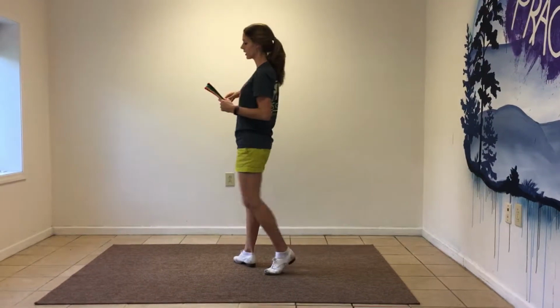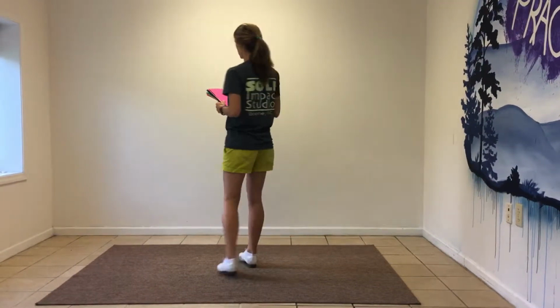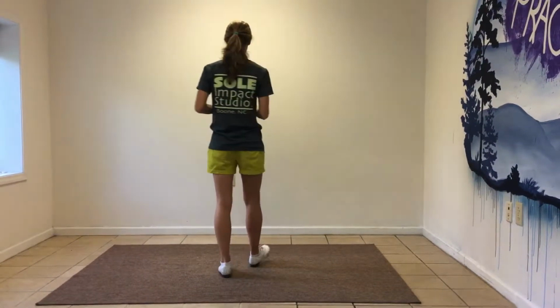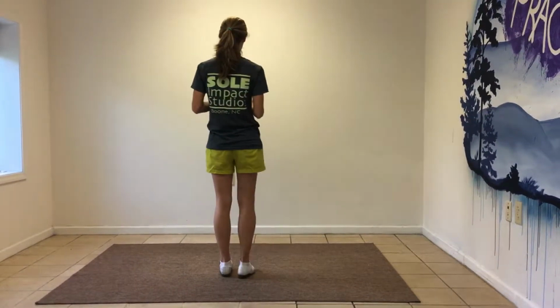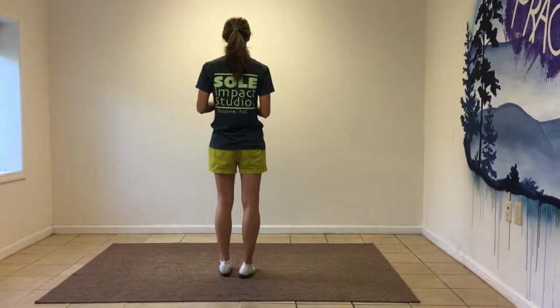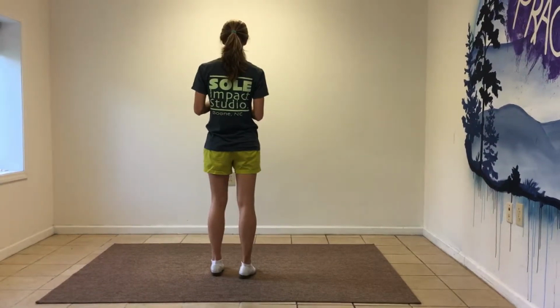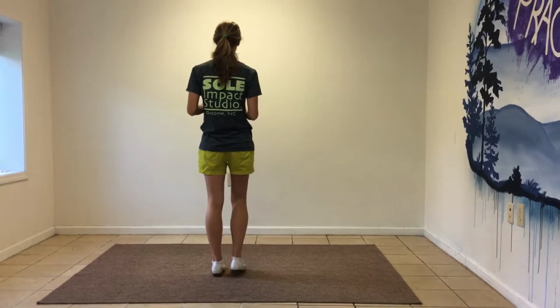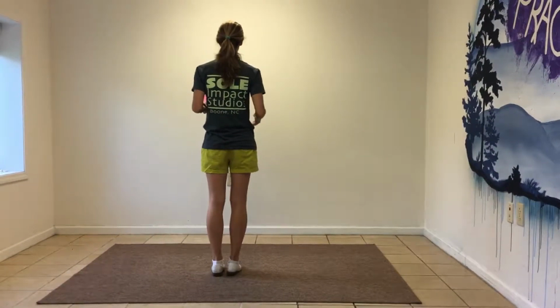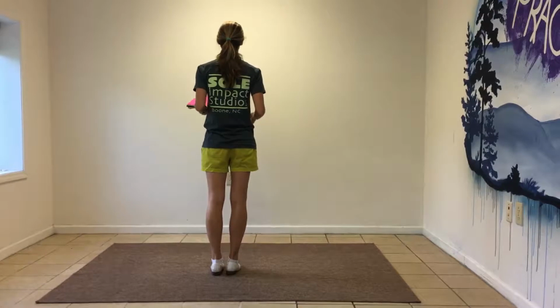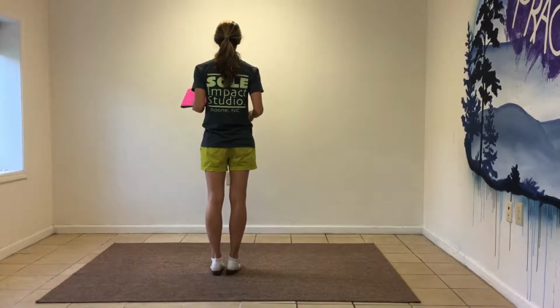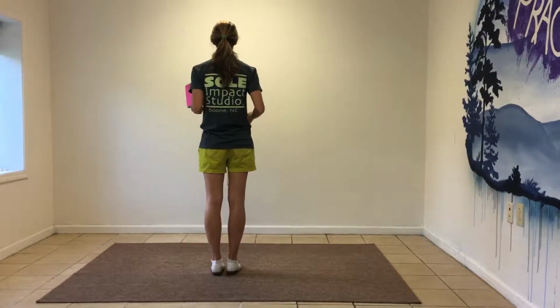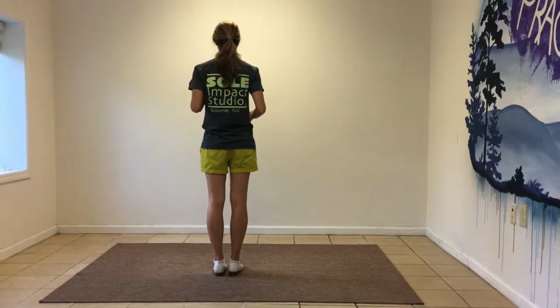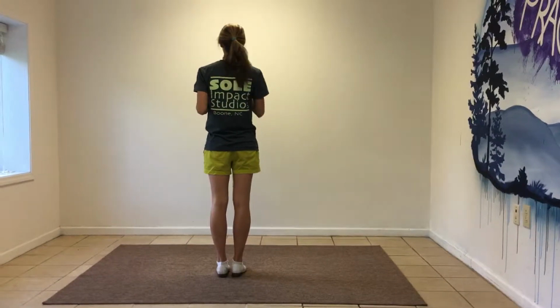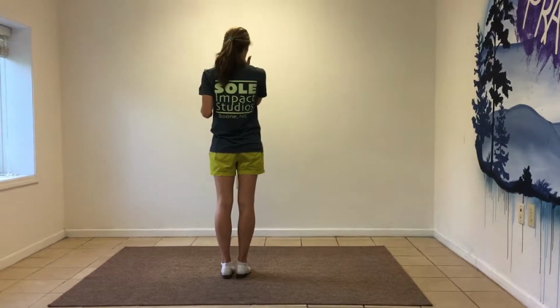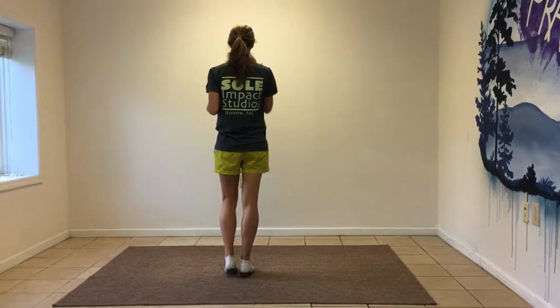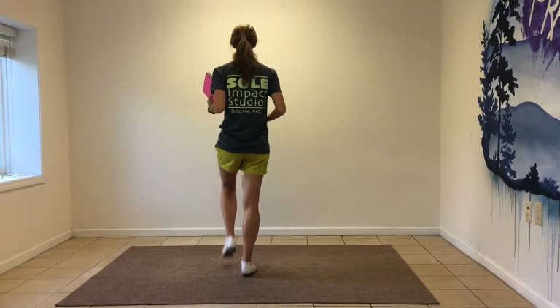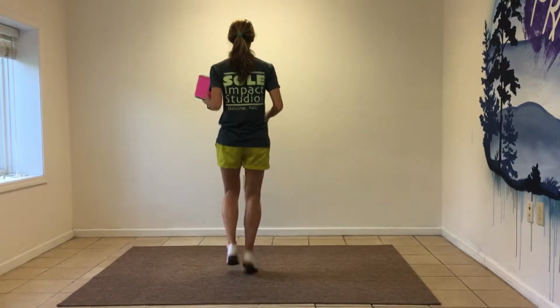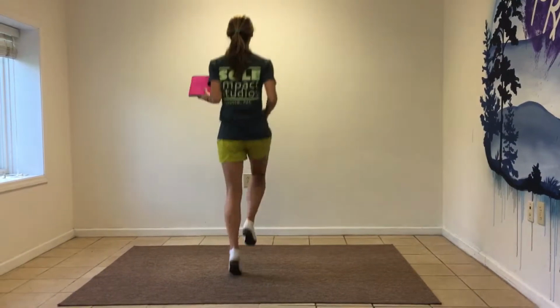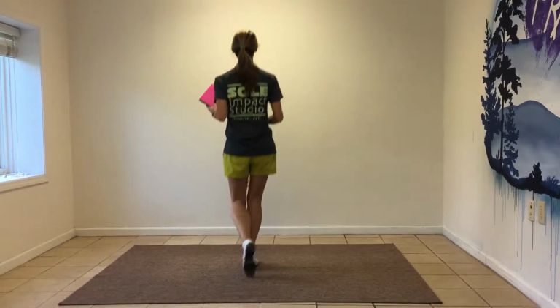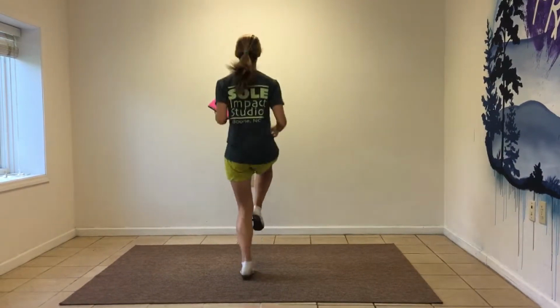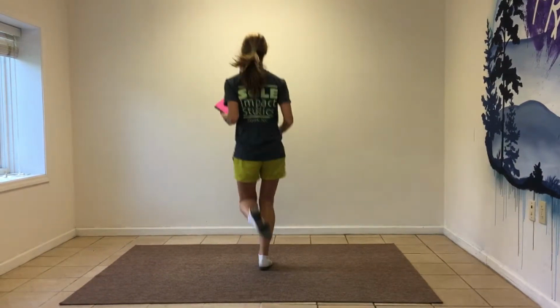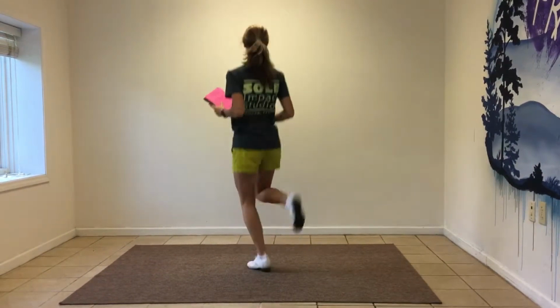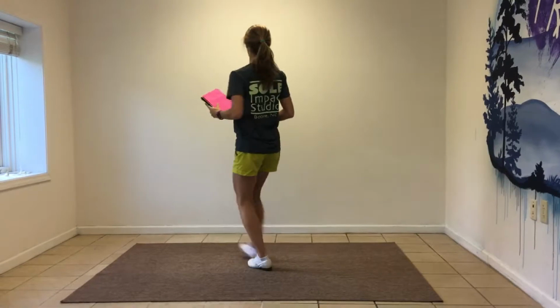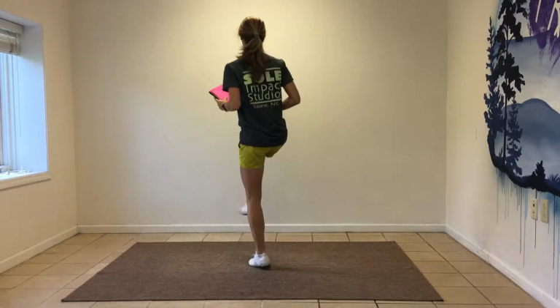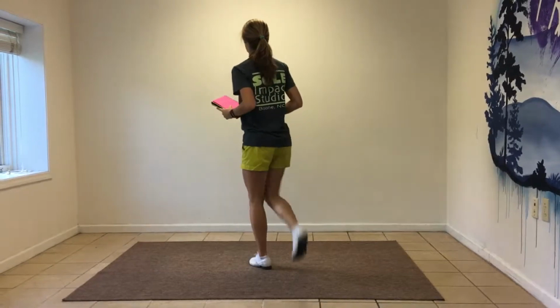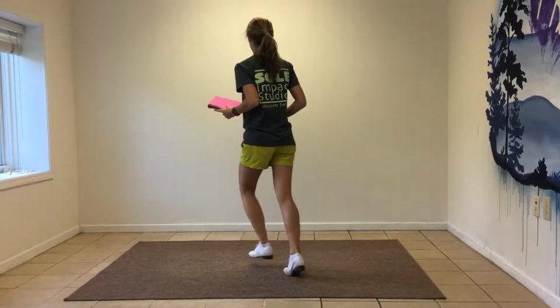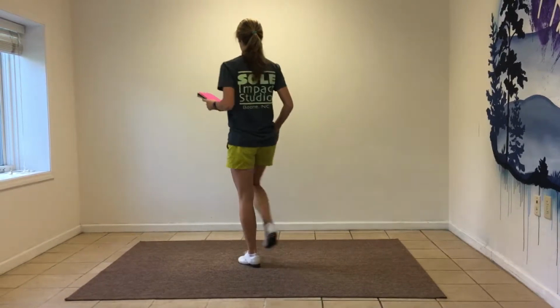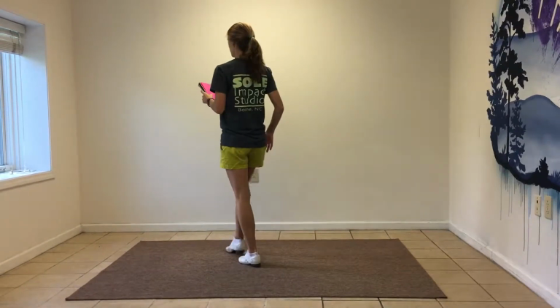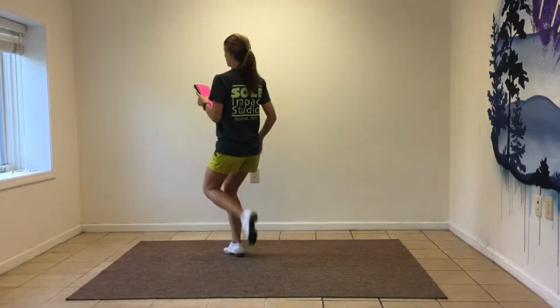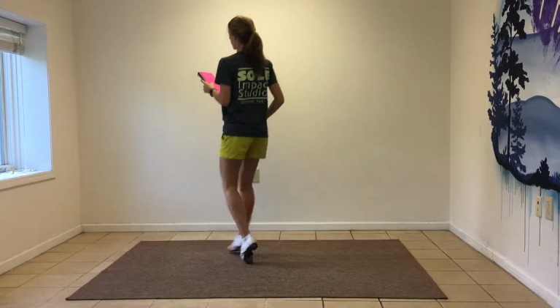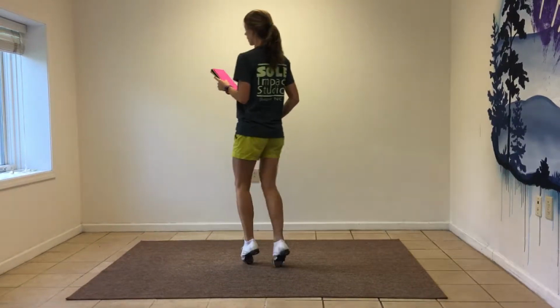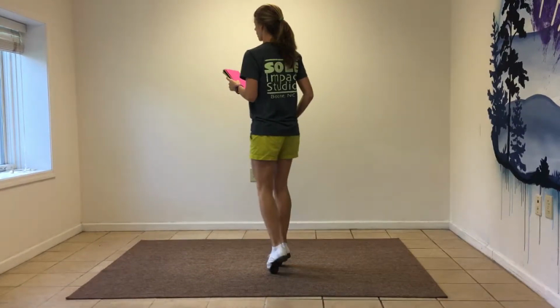Part A, you're going to do your Gallop Toe Walk. Ready, go — double up, pop, pop, pop, brush, up, rock, step, double, step, toe, toe, toe, toe, step.